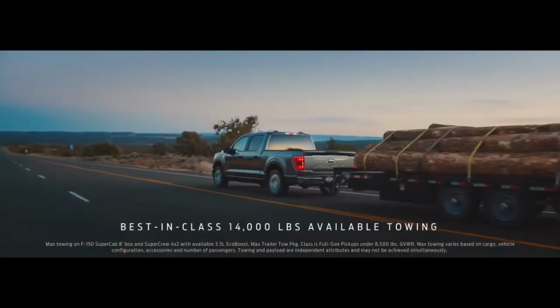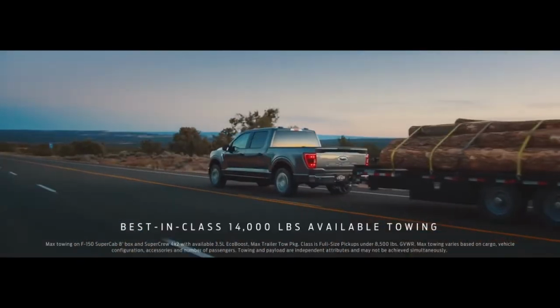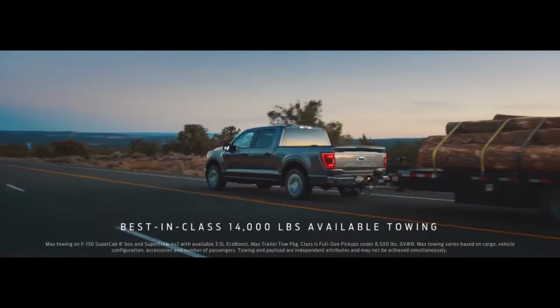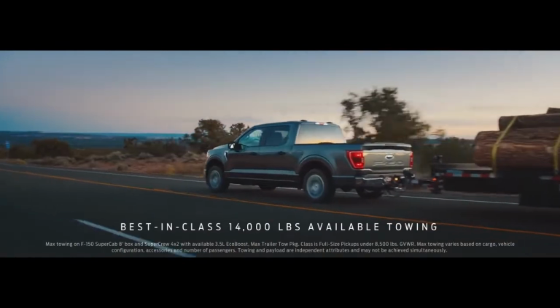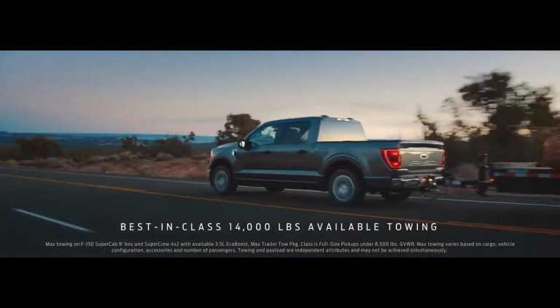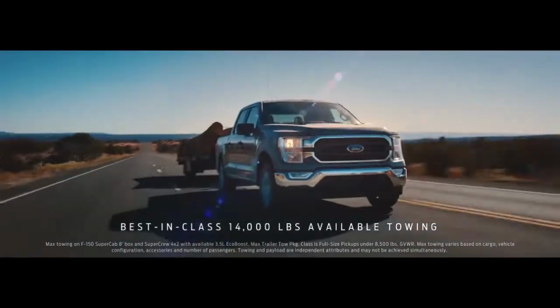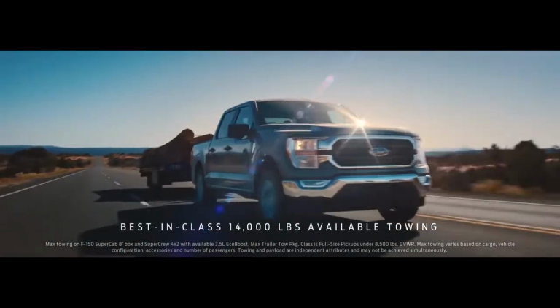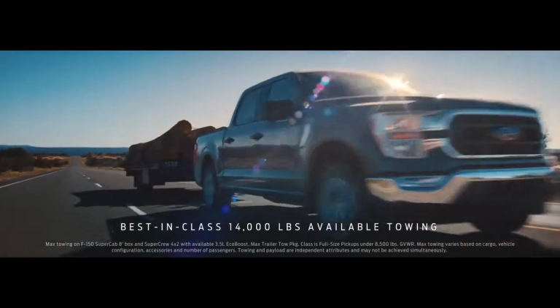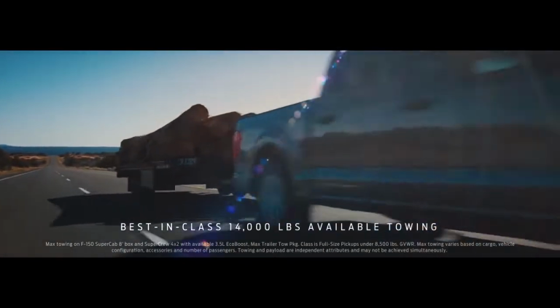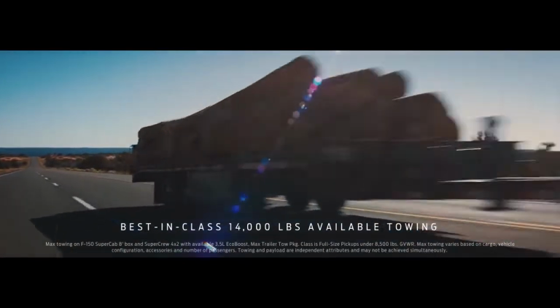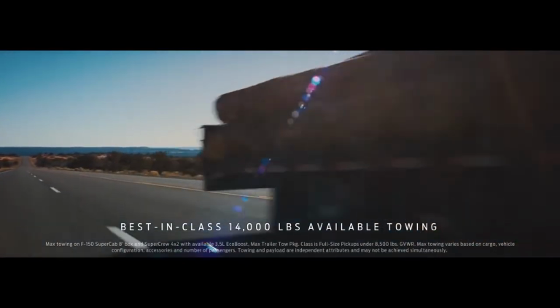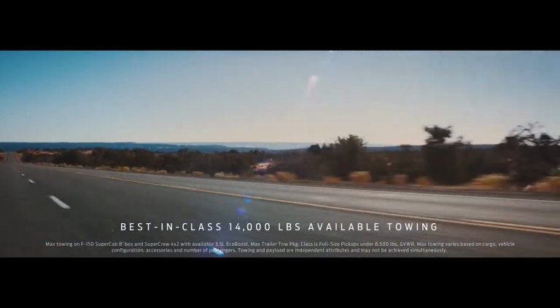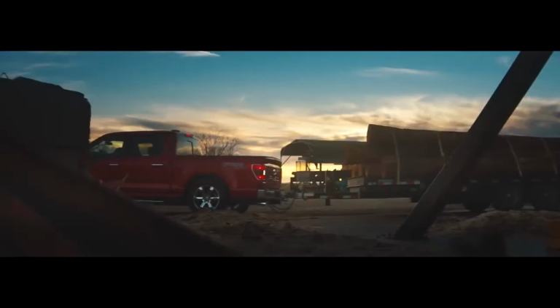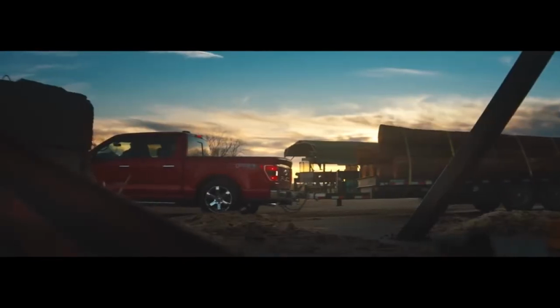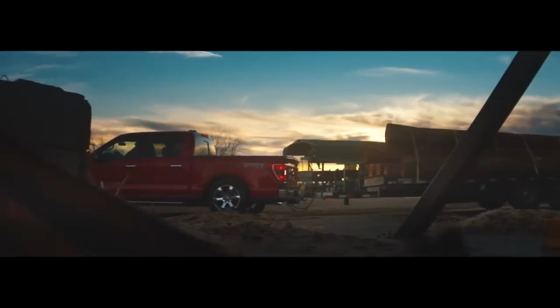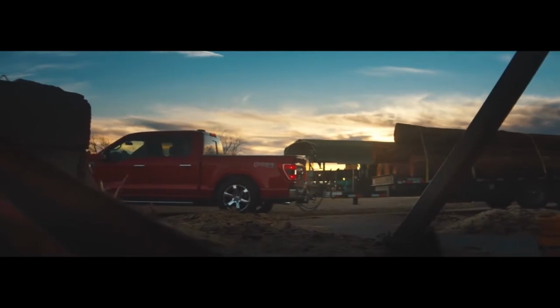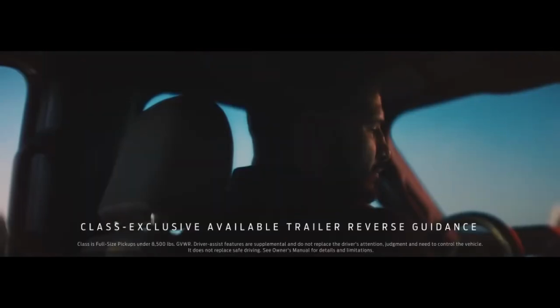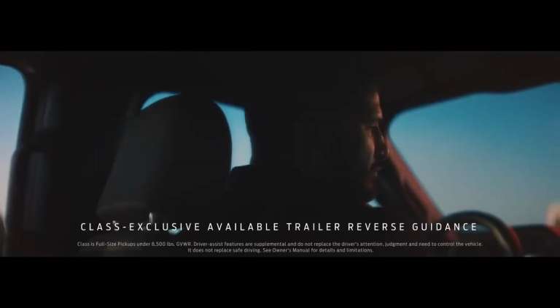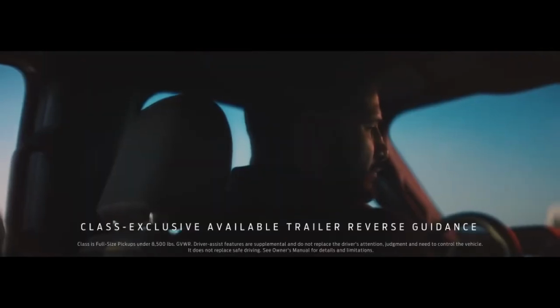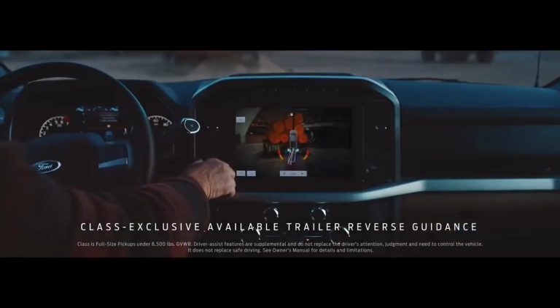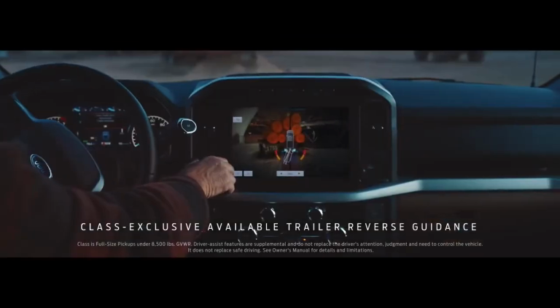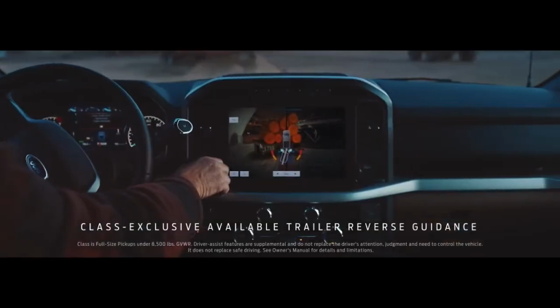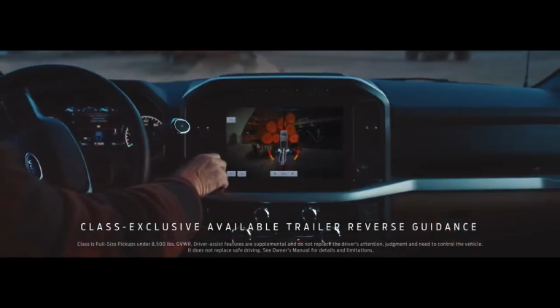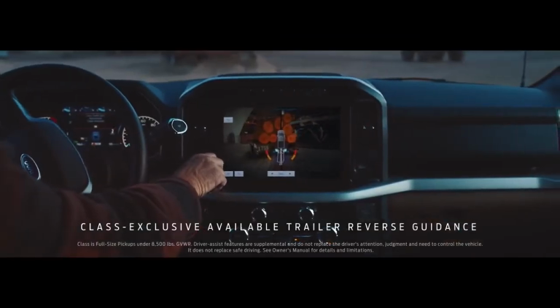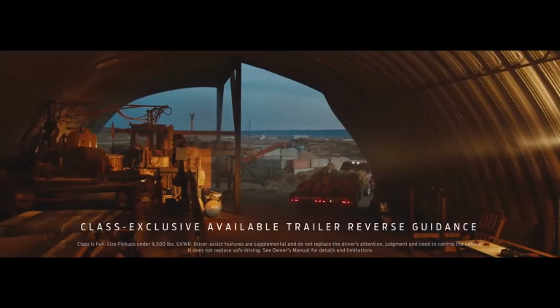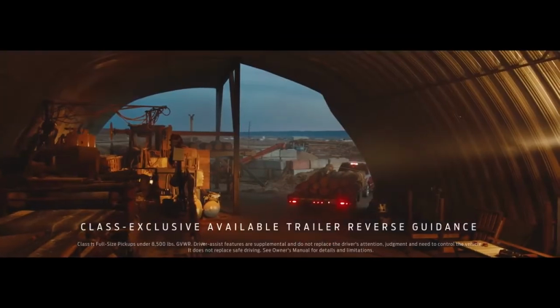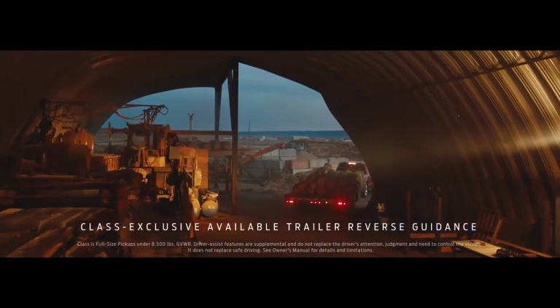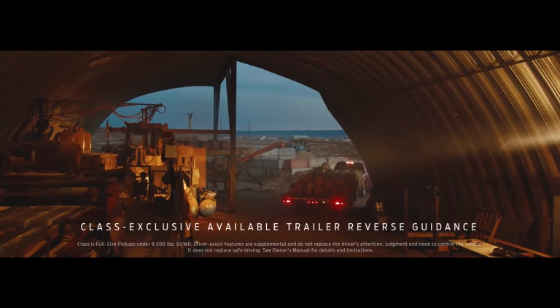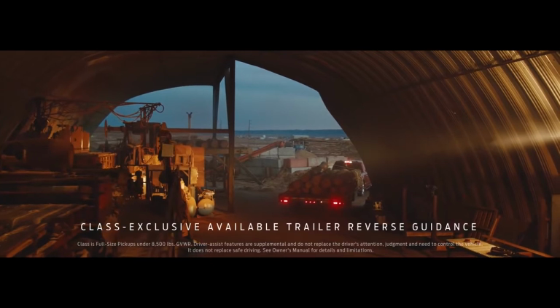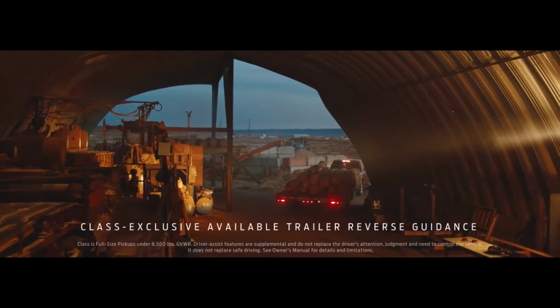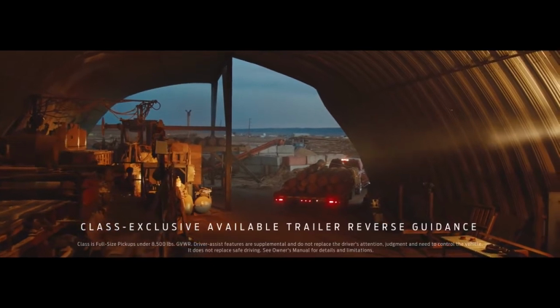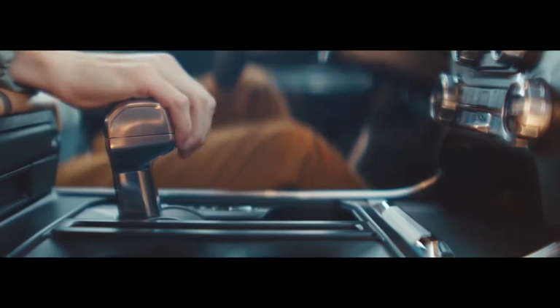the F-150 has a higher available towing capacity than Toyota Tundra. Whatever you're towing, F-150 makes it easier backing up. It has available technology Toyota Tundra doesn't have that helps you see exactly where you're going.